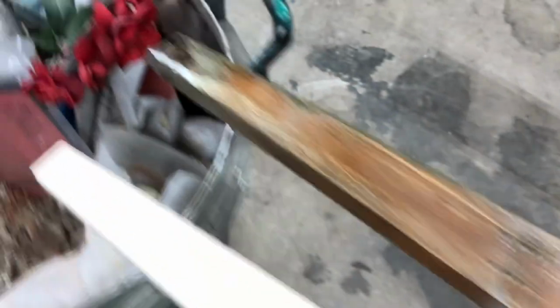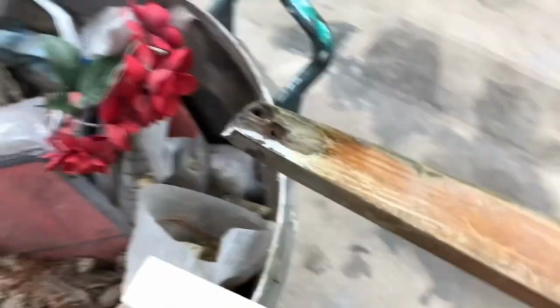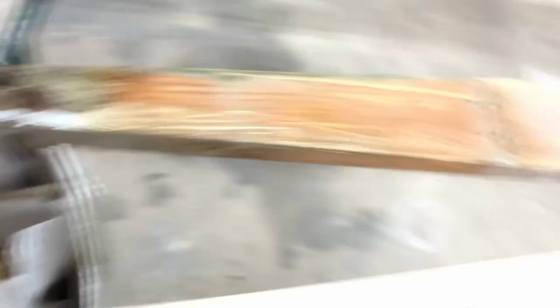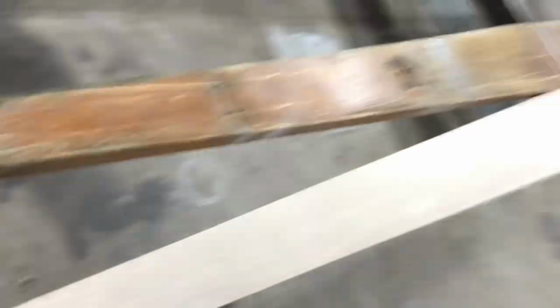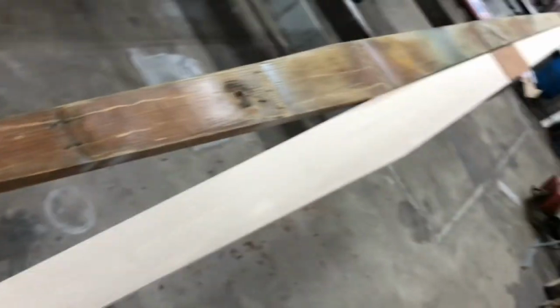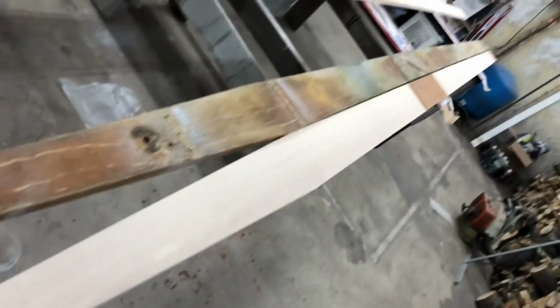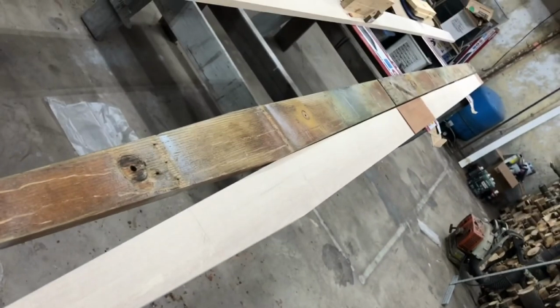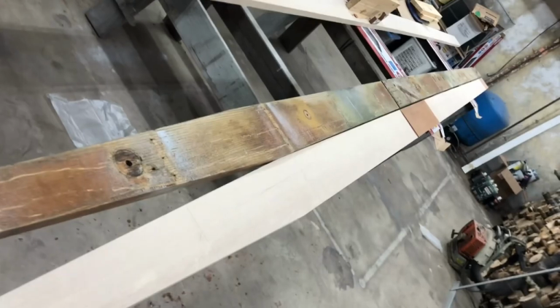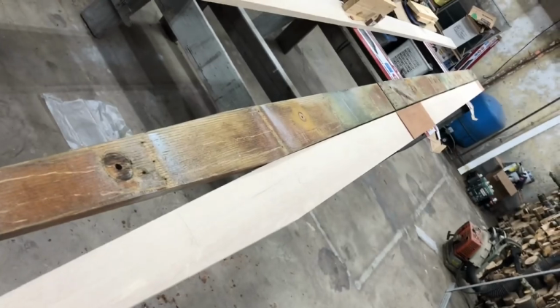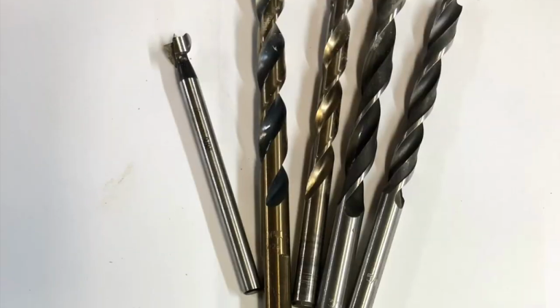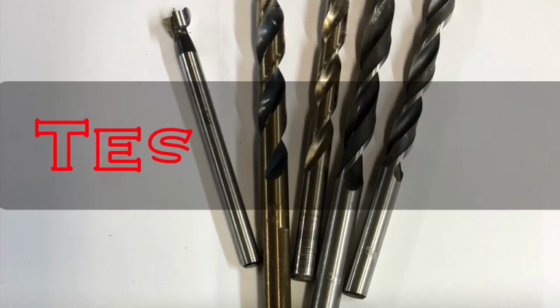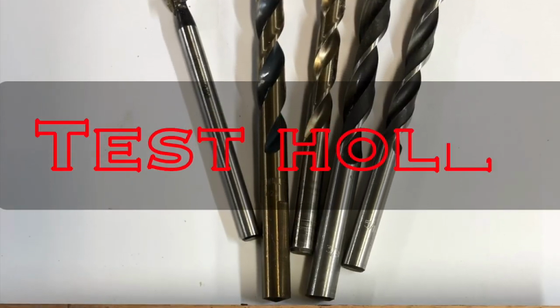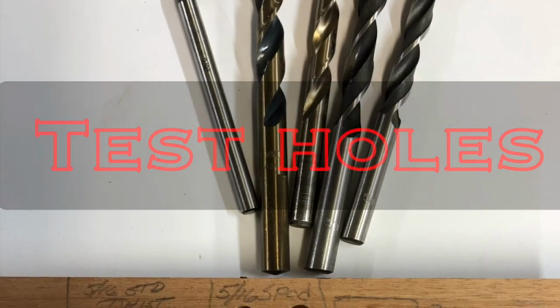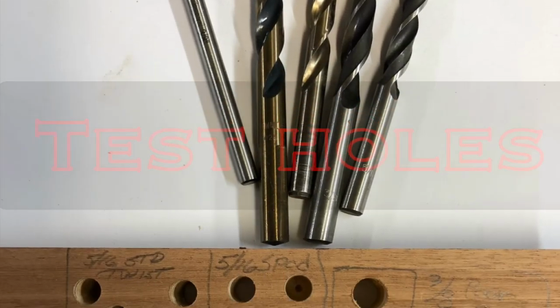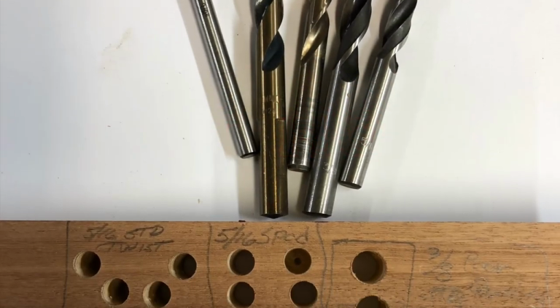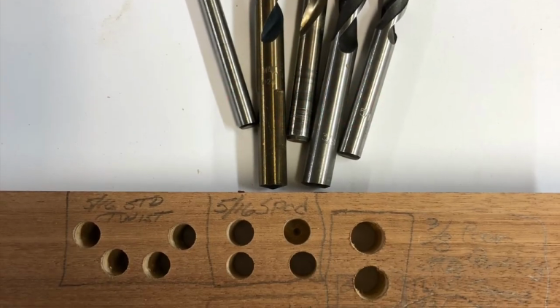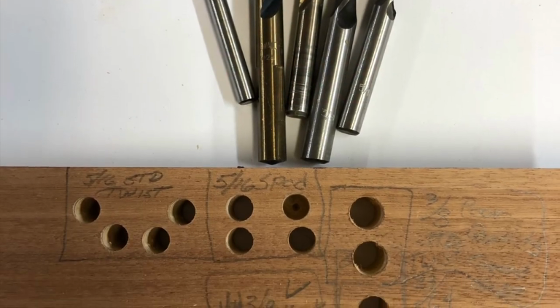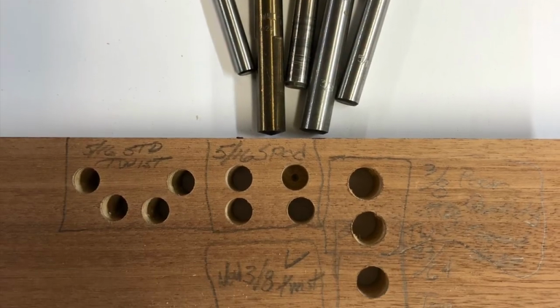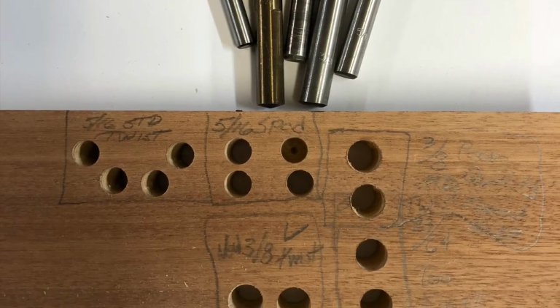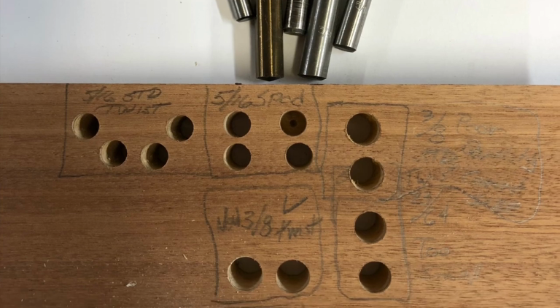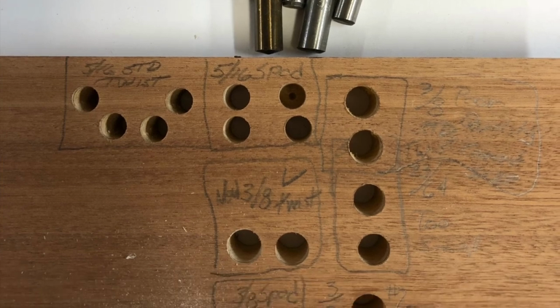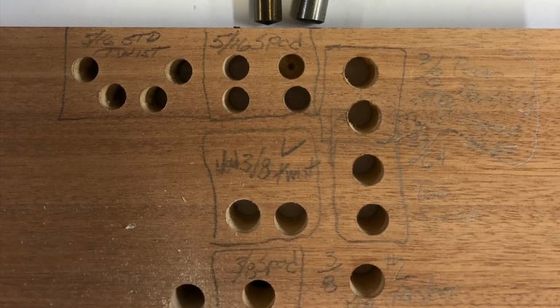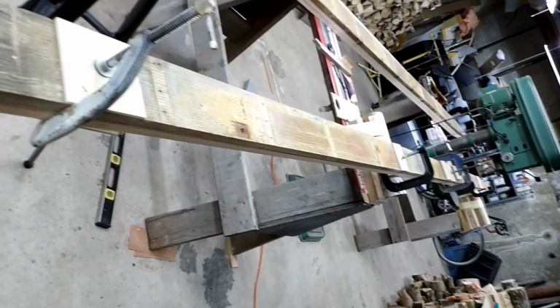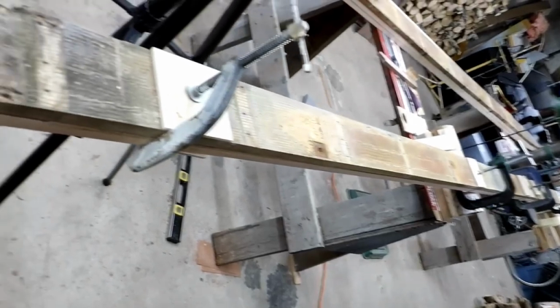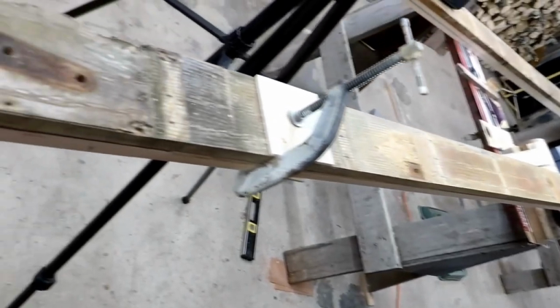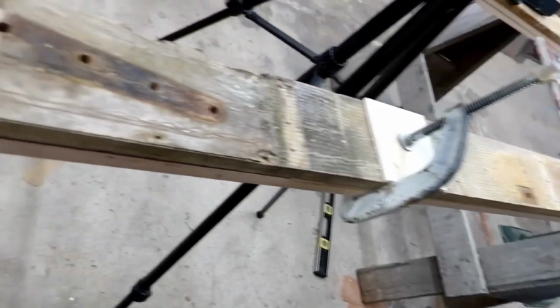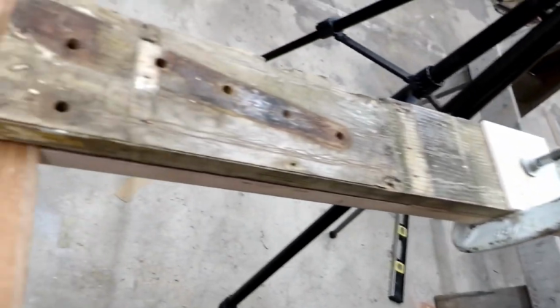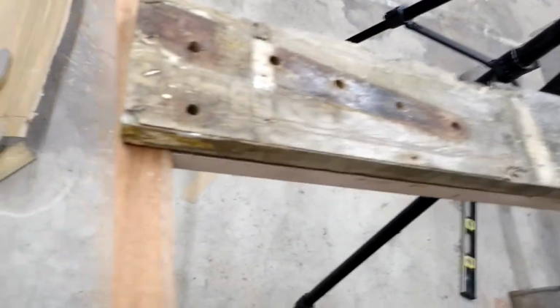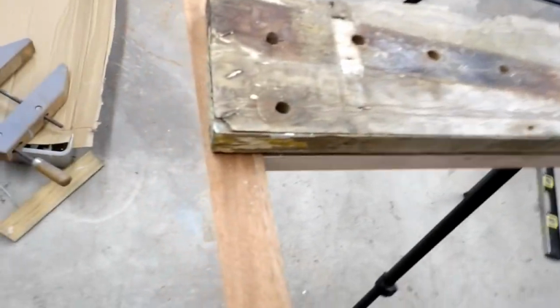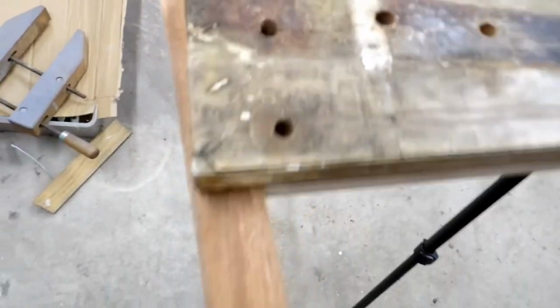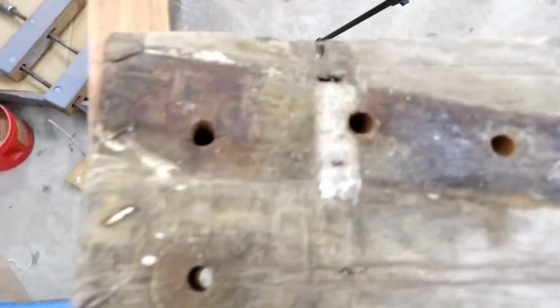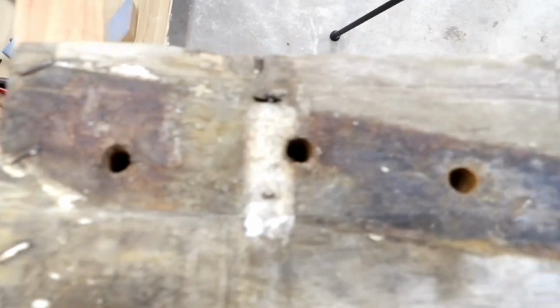In the spirit of not scrapping this lumber, I did a bunch of test holes with different types of drills. By the way, the best results I got for hole quality was with a standard twist drill.